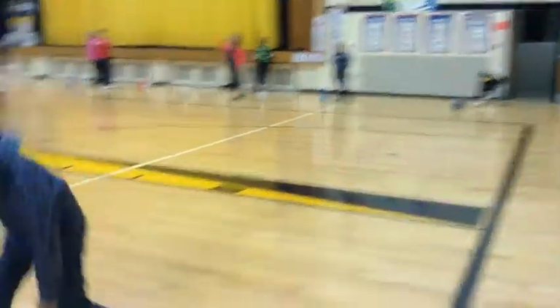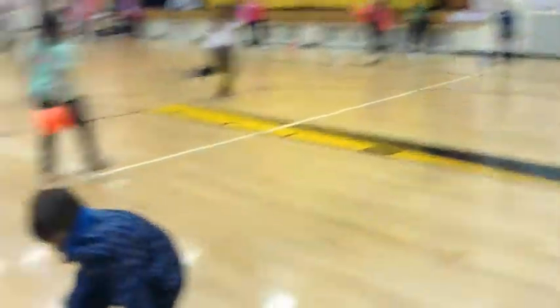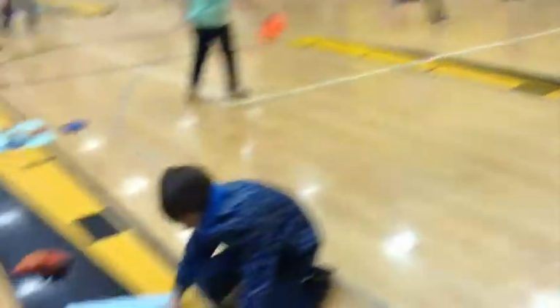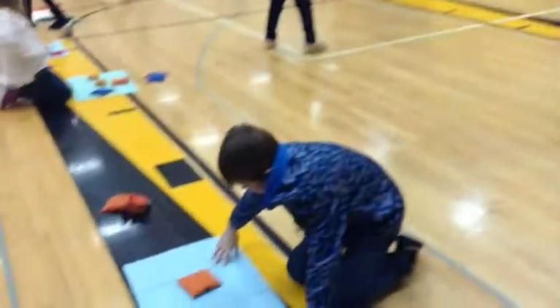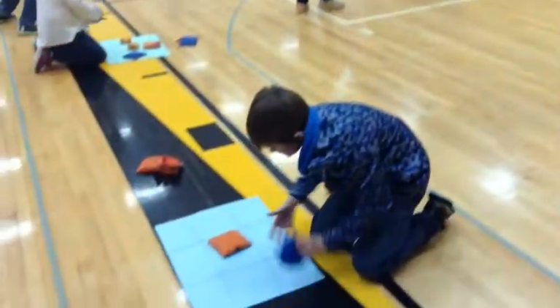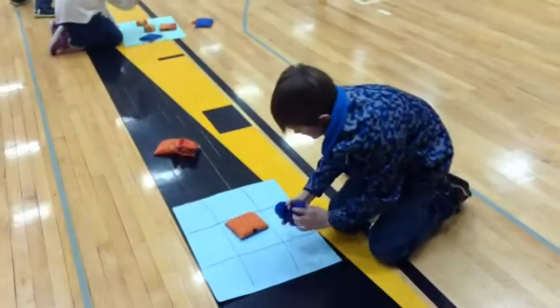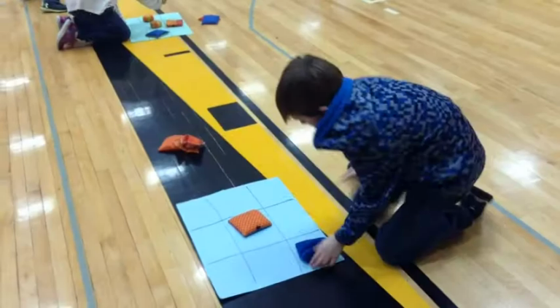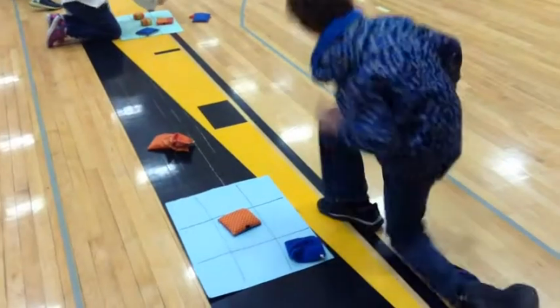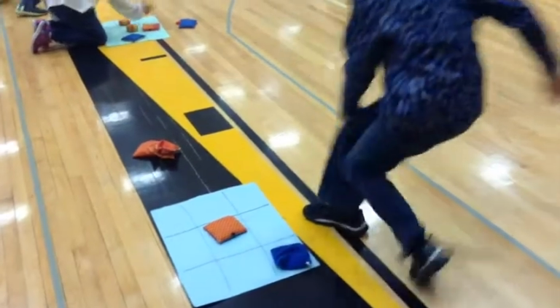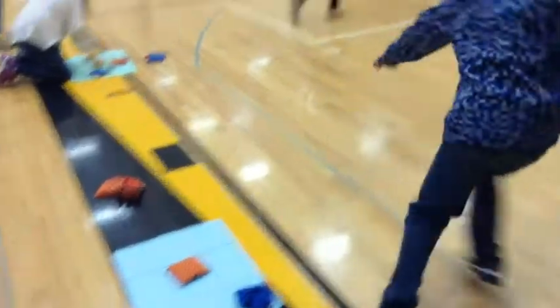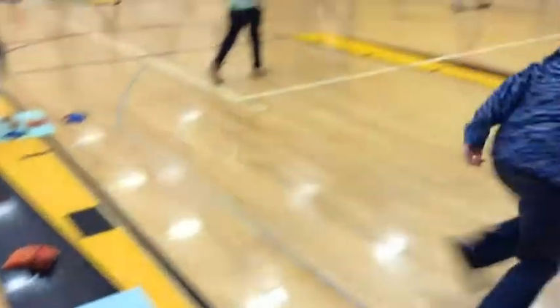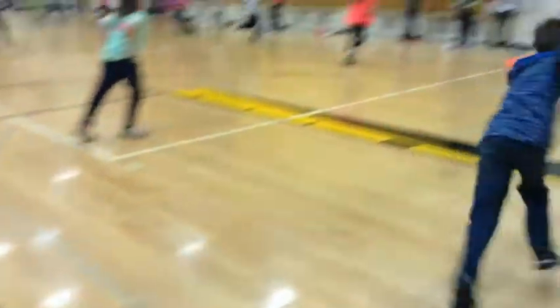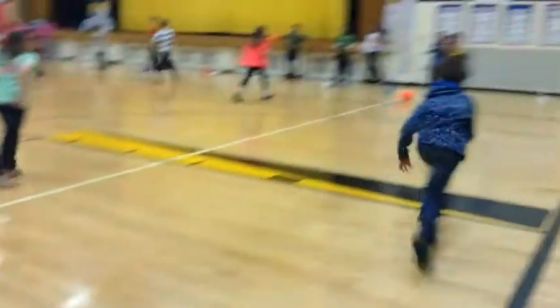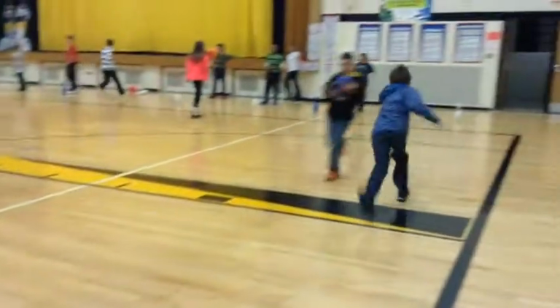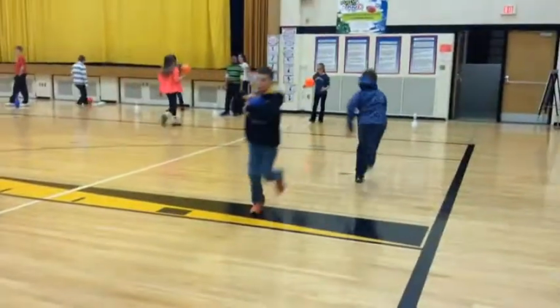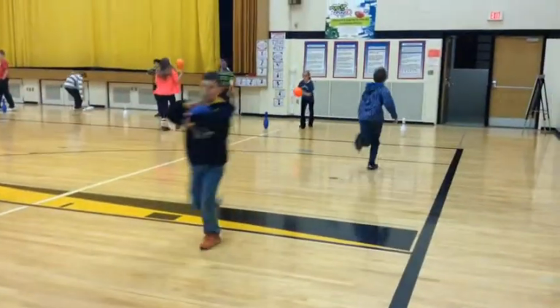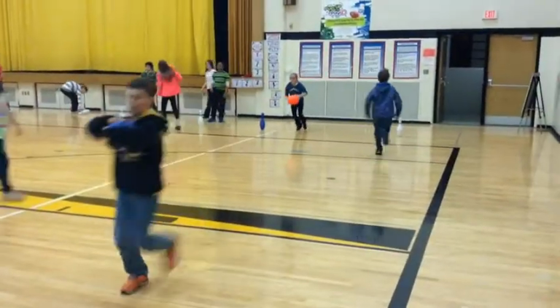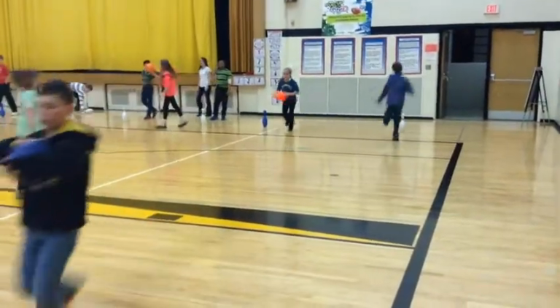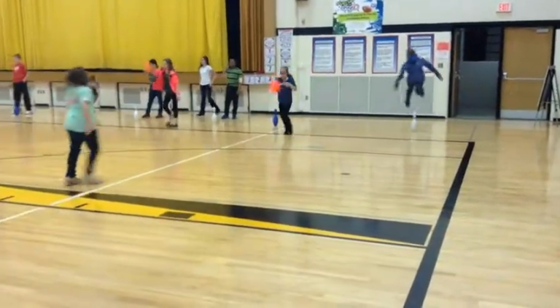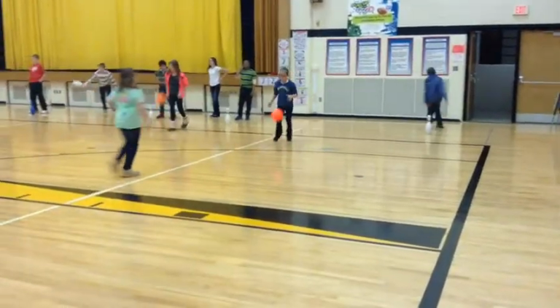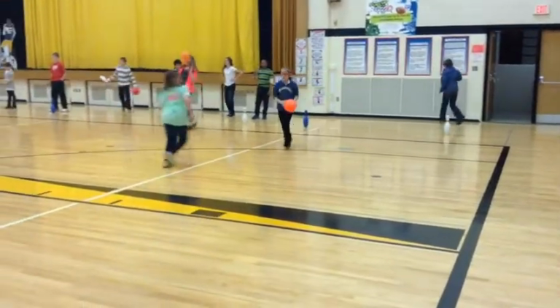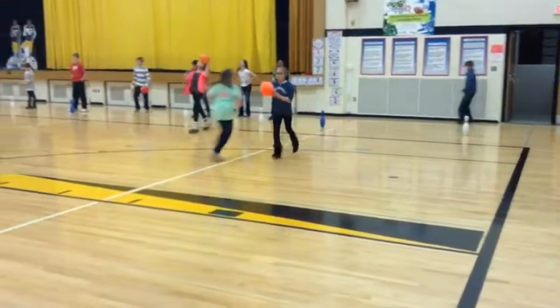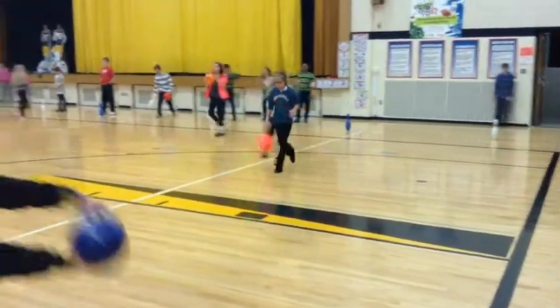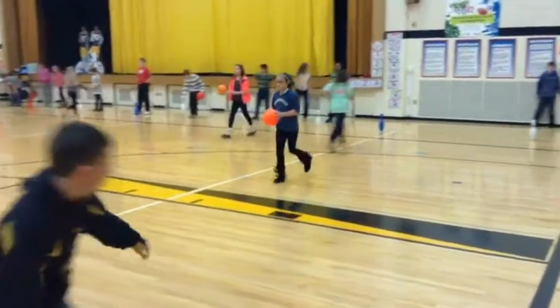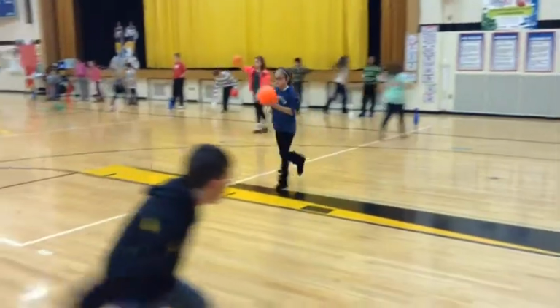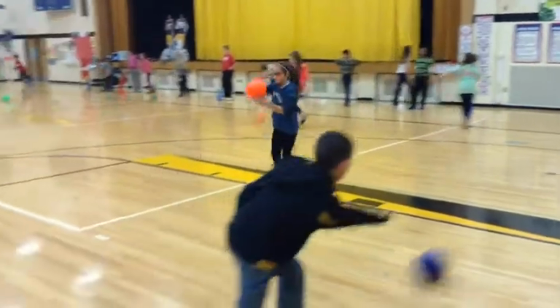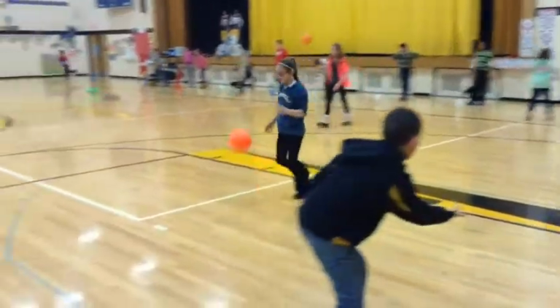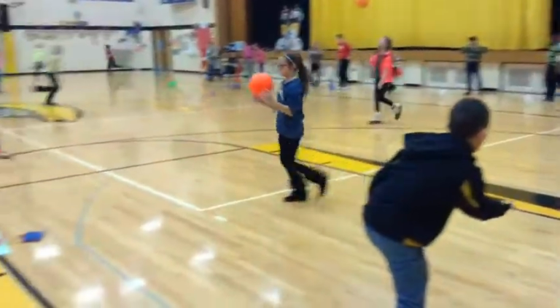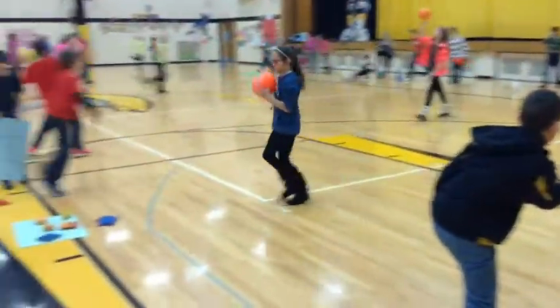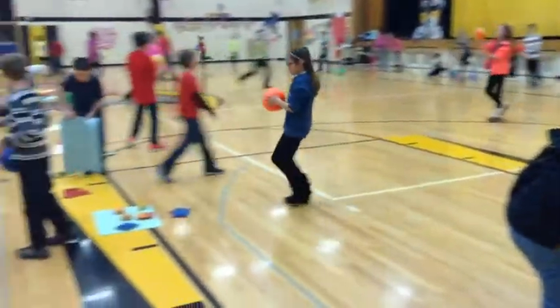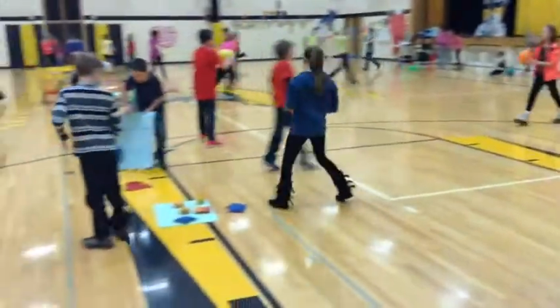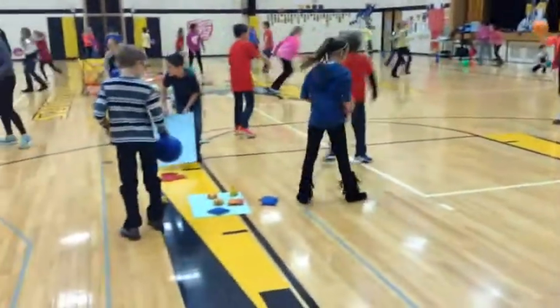They put a marker on the tic-tac-toe board, and then they switch. They continue until they get tic-tac-toe — or there's a catch.